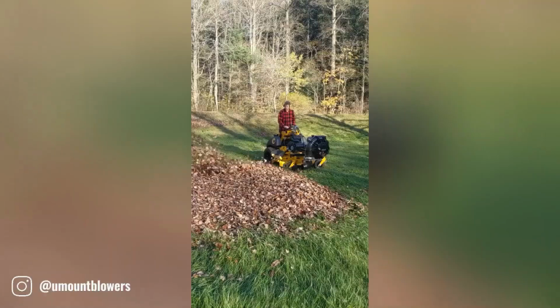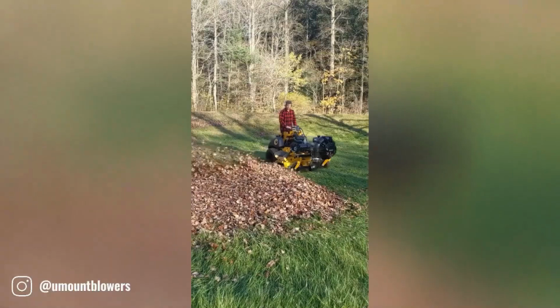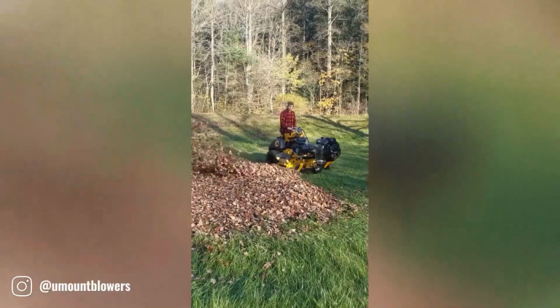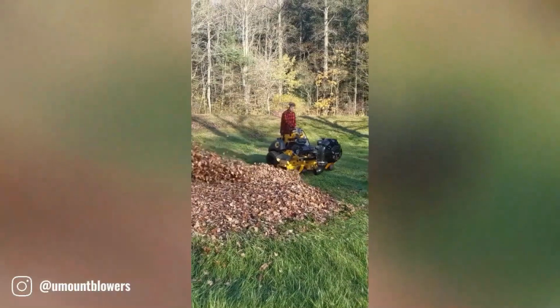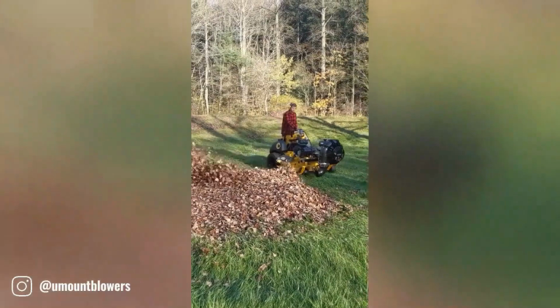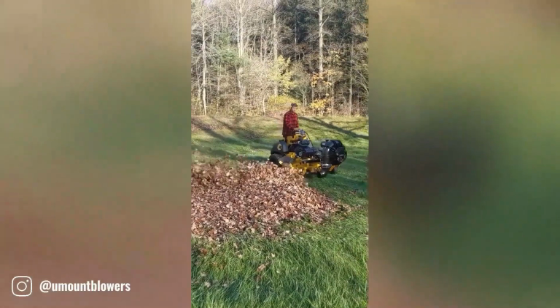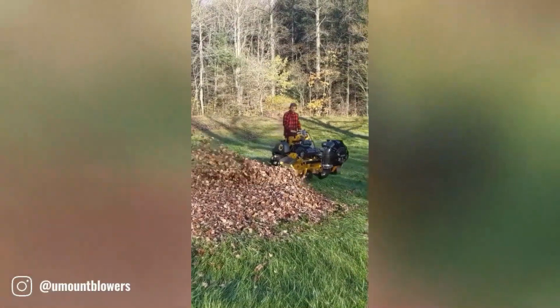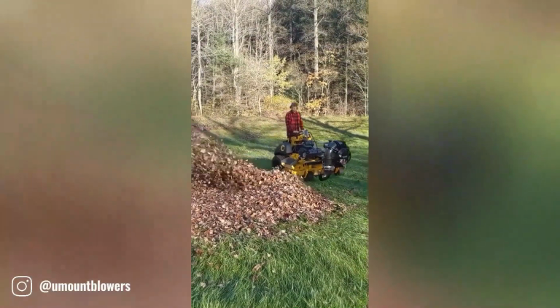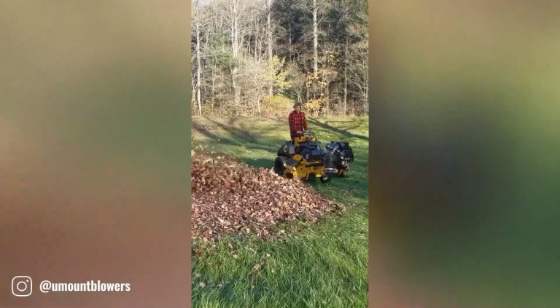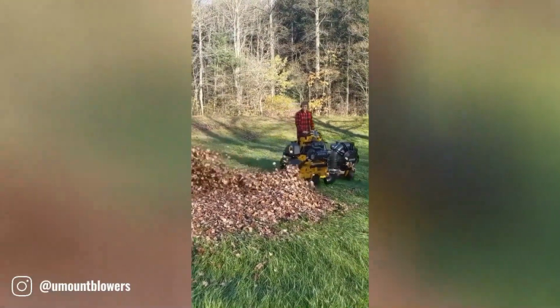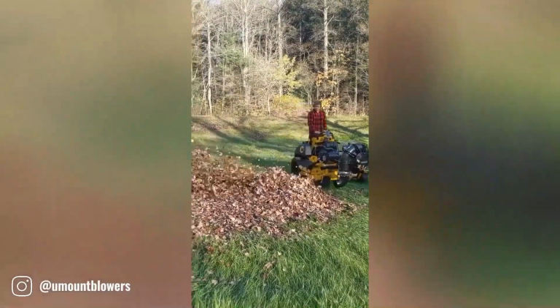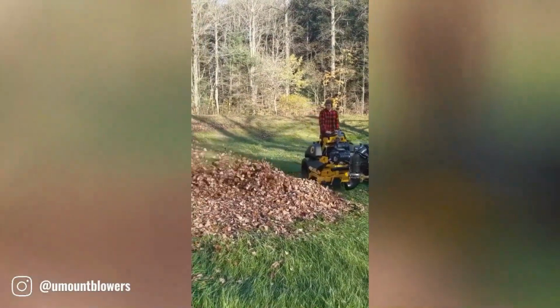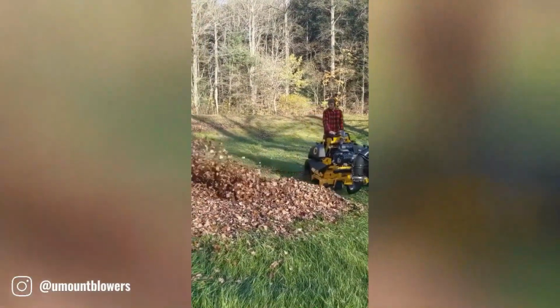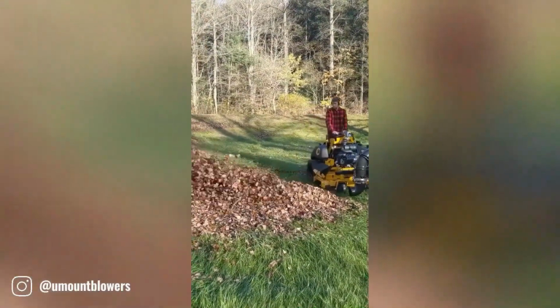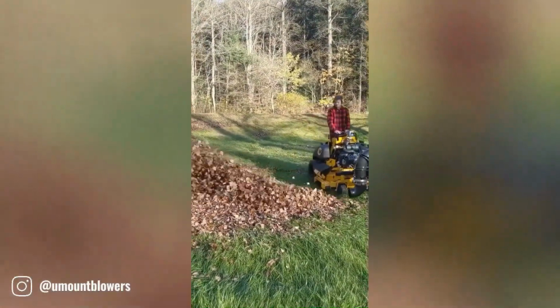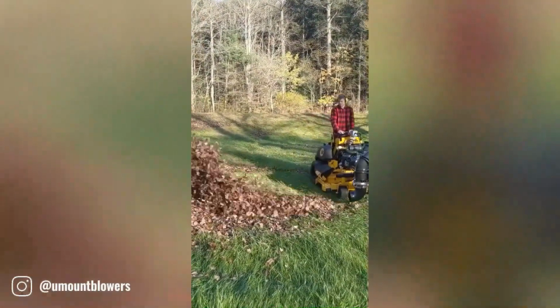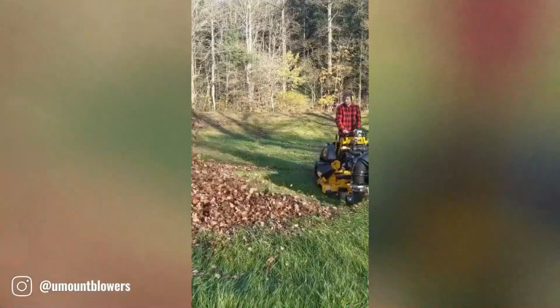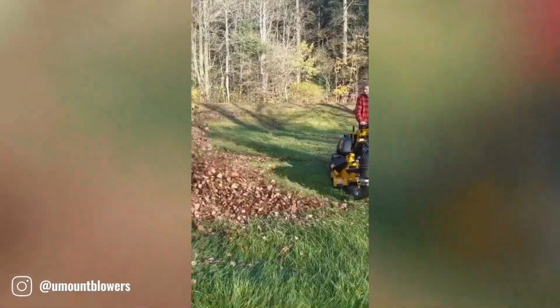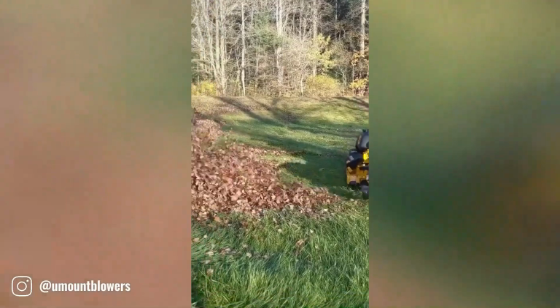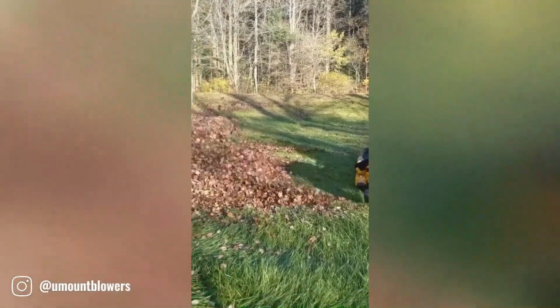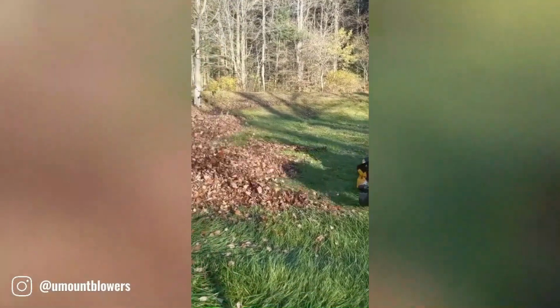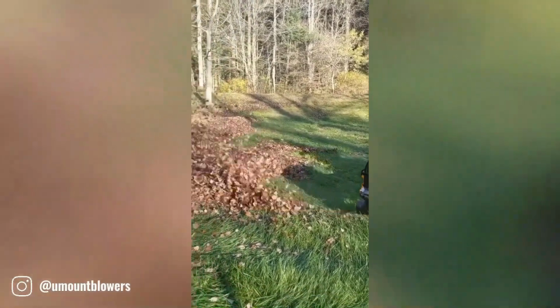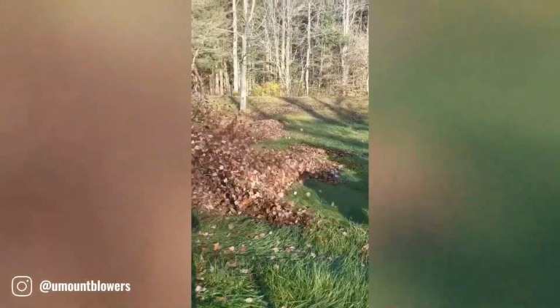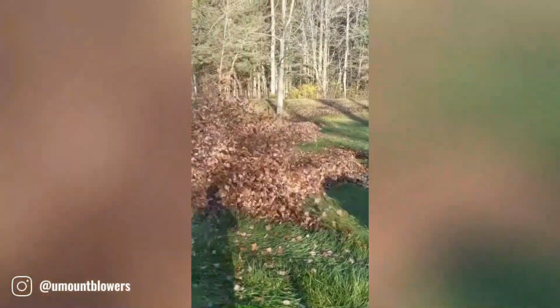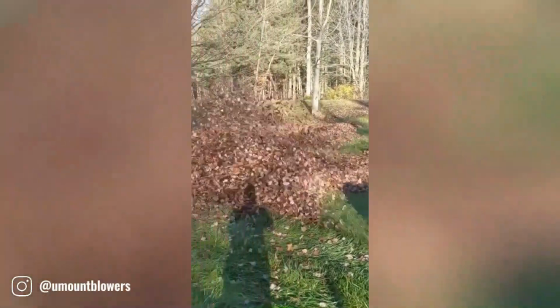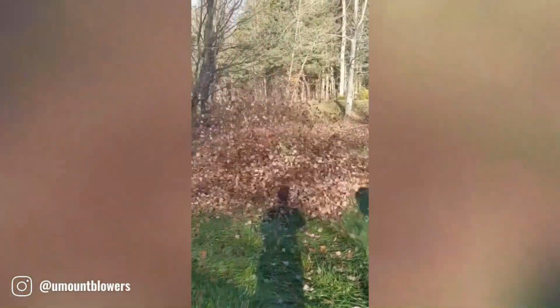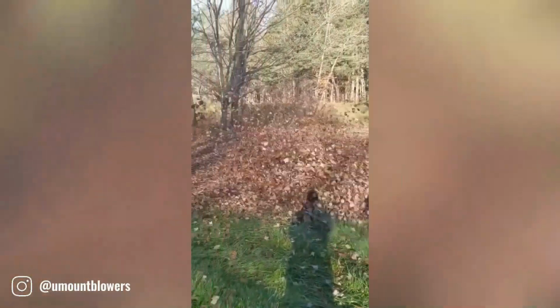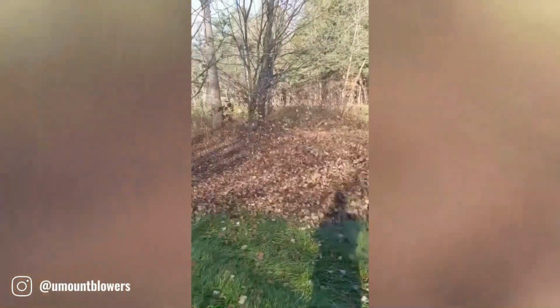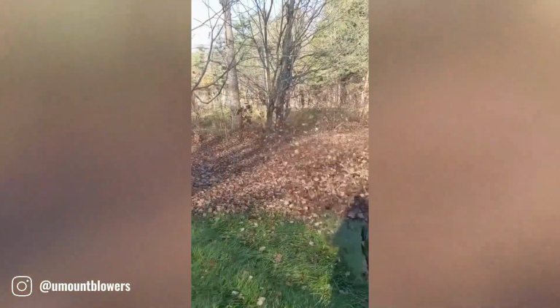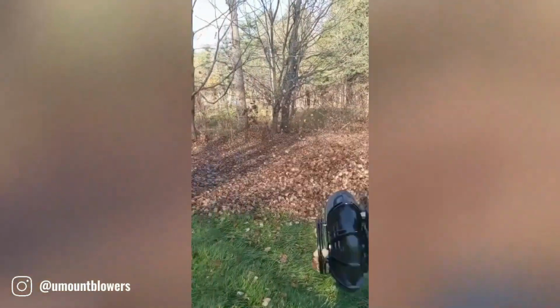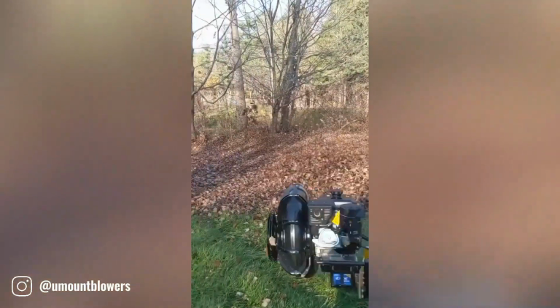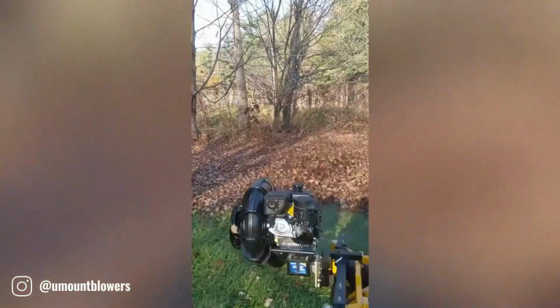The Amount UB1-4 blower is a powerful and versatile tool designed for efficient leaf and debris removal. It features a 14-horsepower engine.